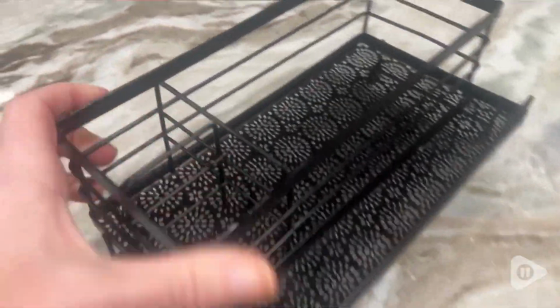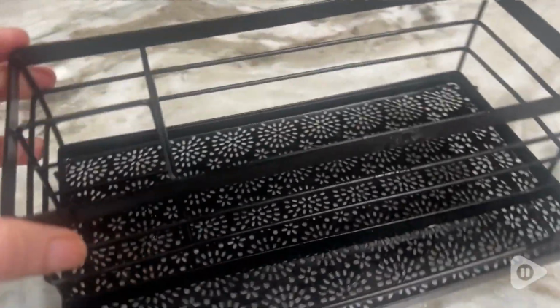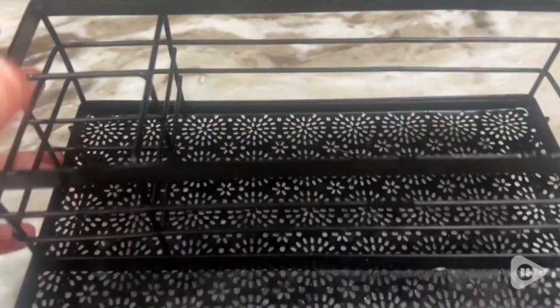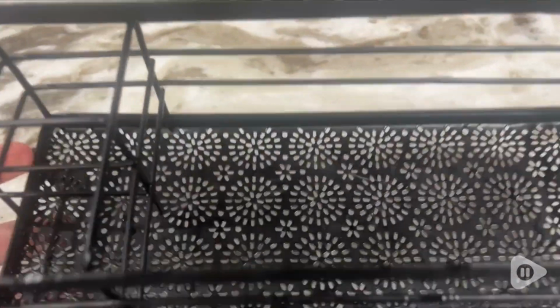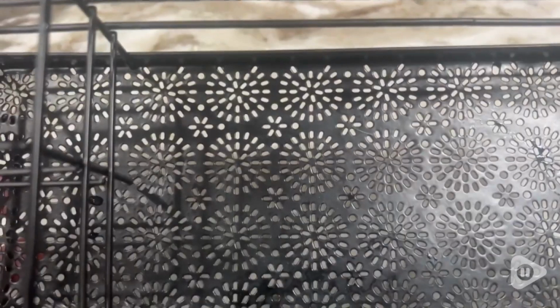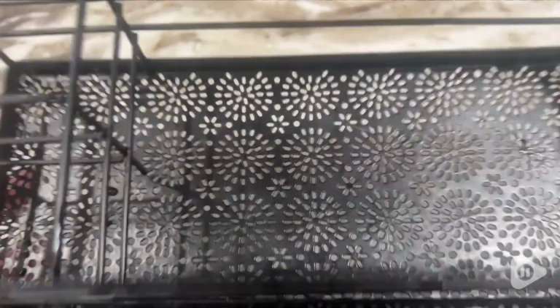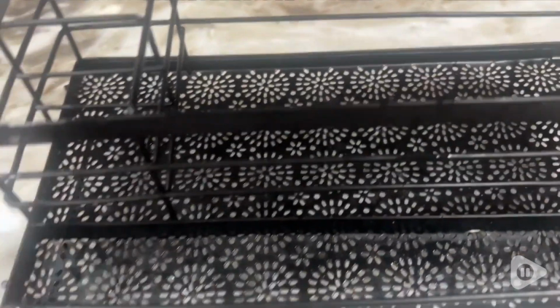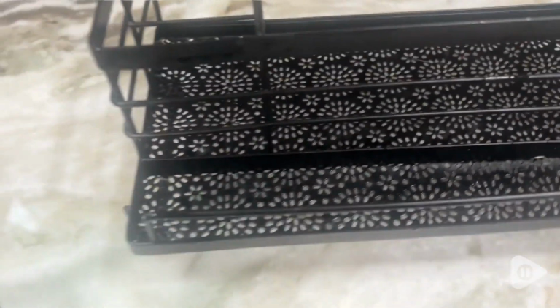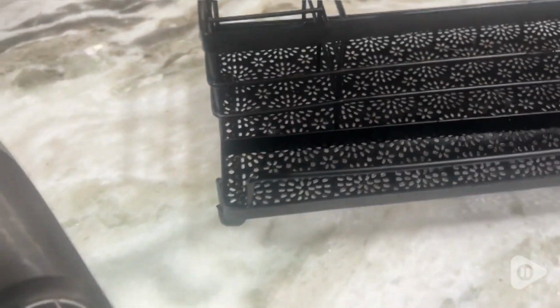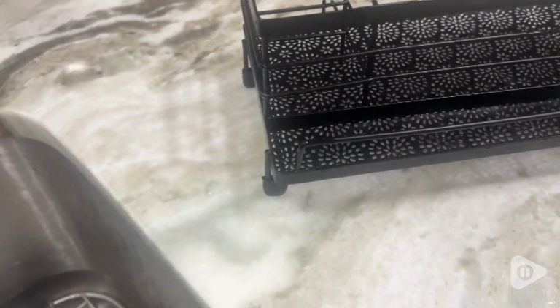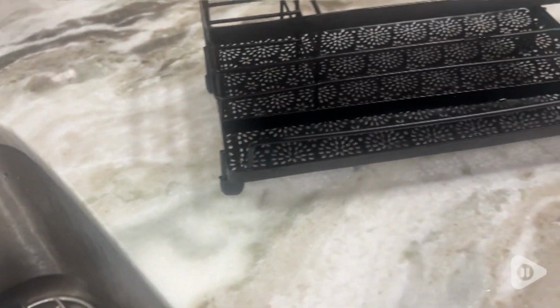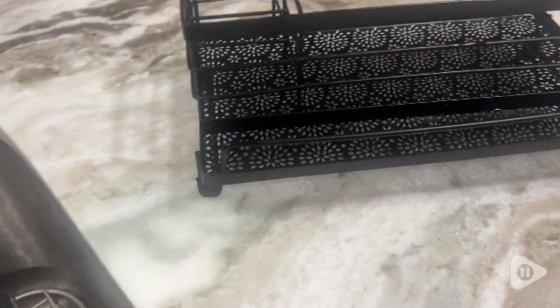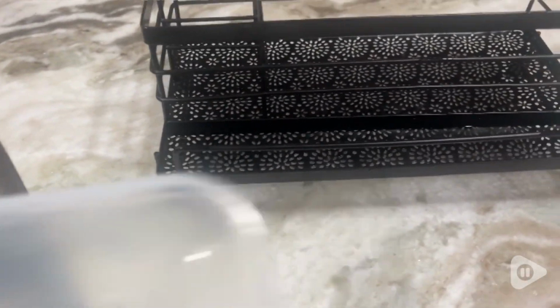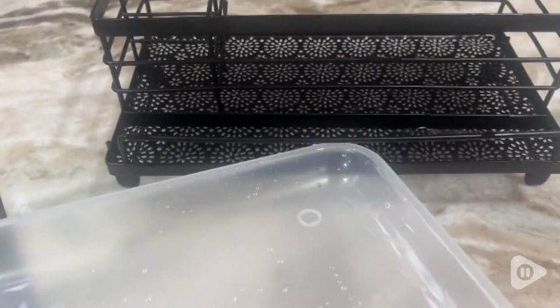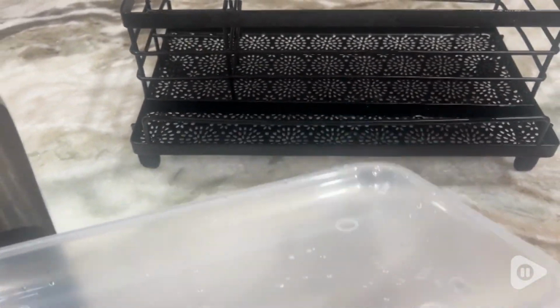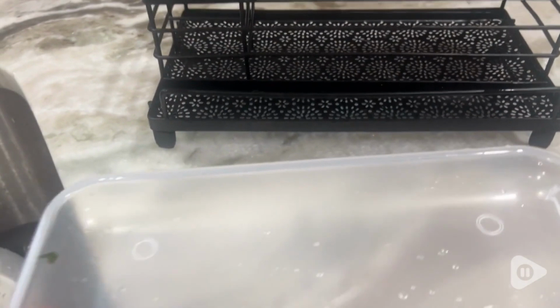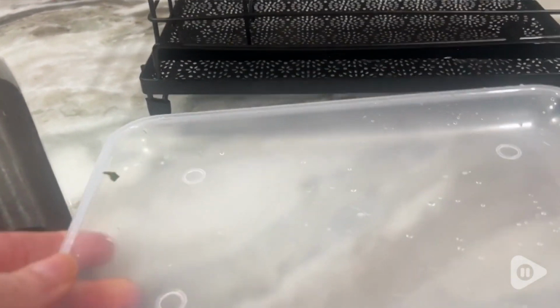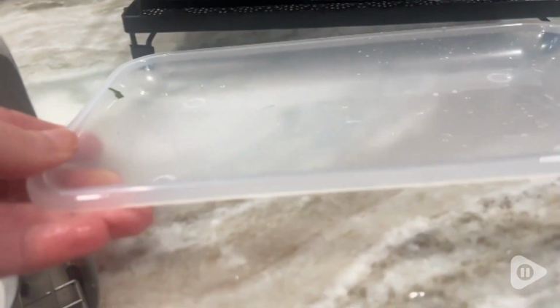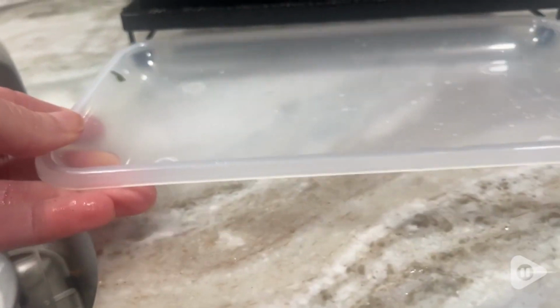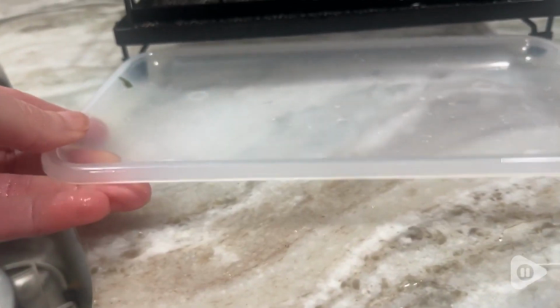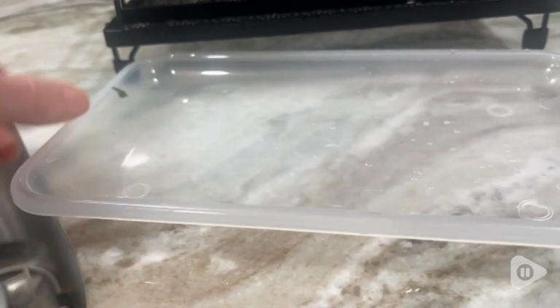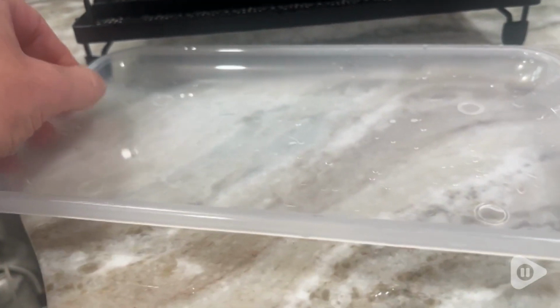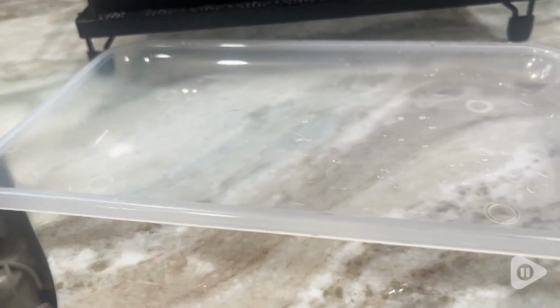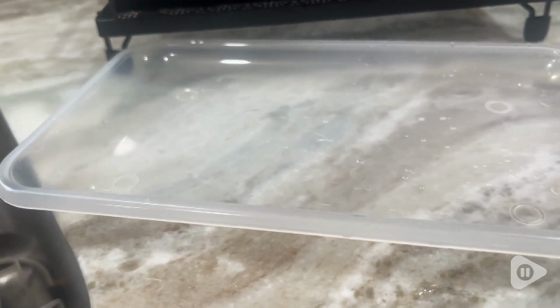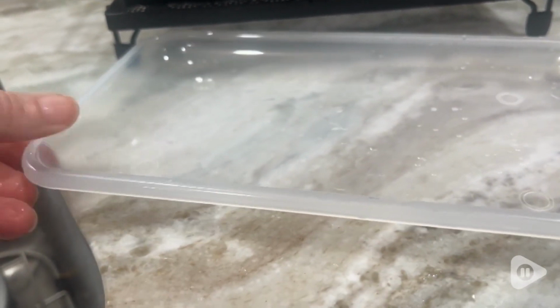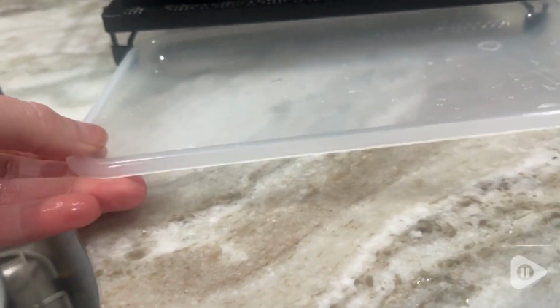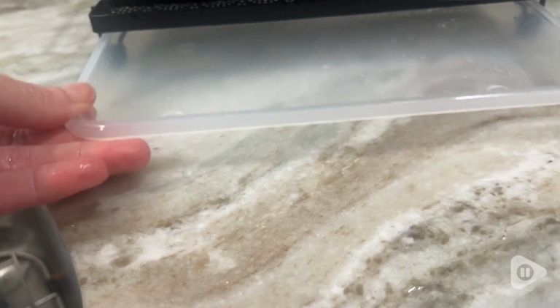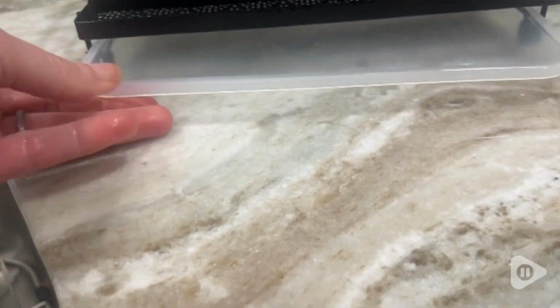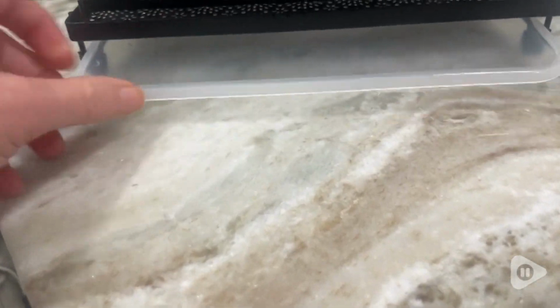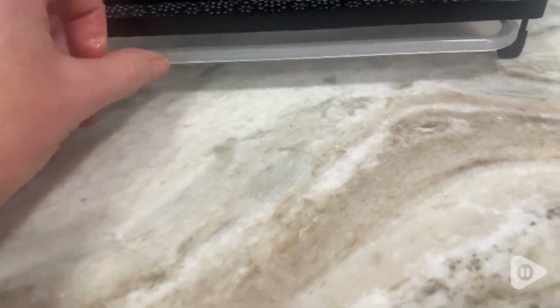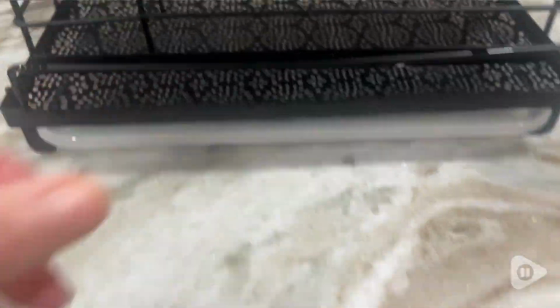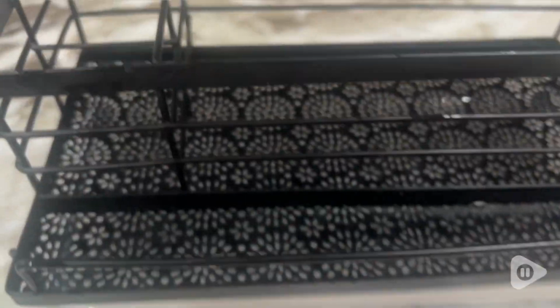This is made out of a nice black matte metal. You can see it has a beautiful design on the bottom and it has room to hold some cleaners or your sponges, your sink strainers, and some dish brushes if you need it.